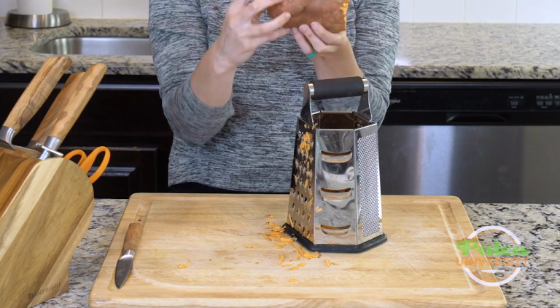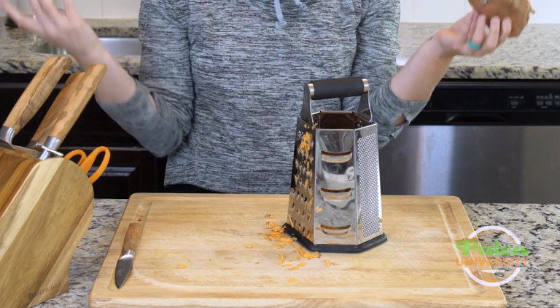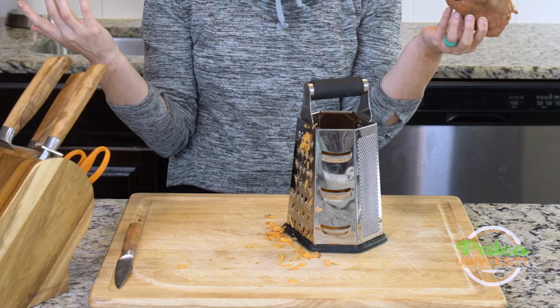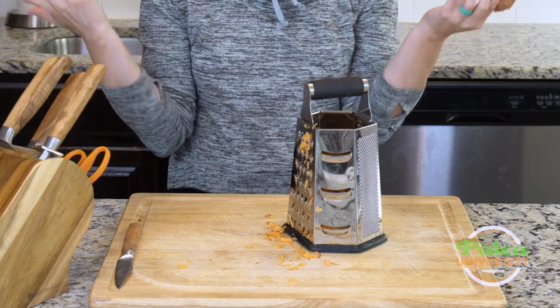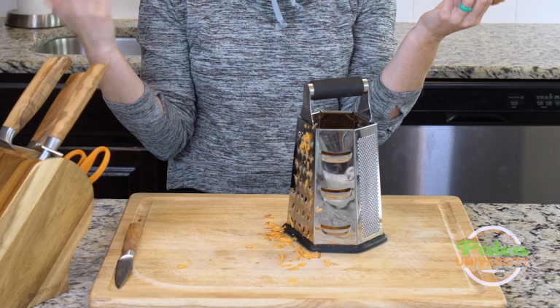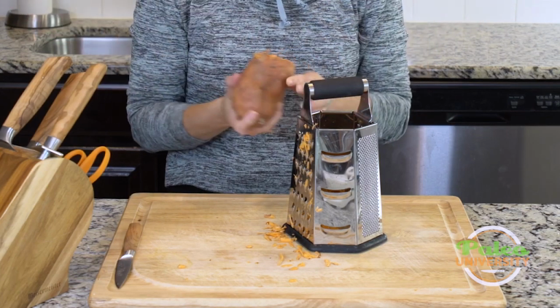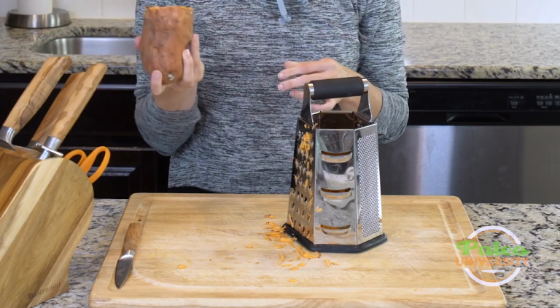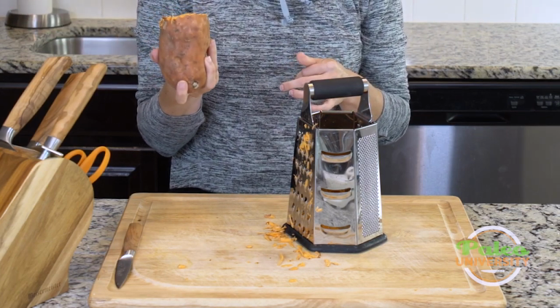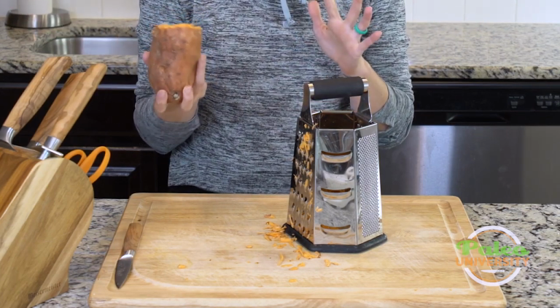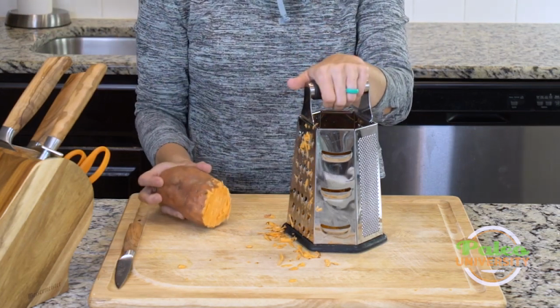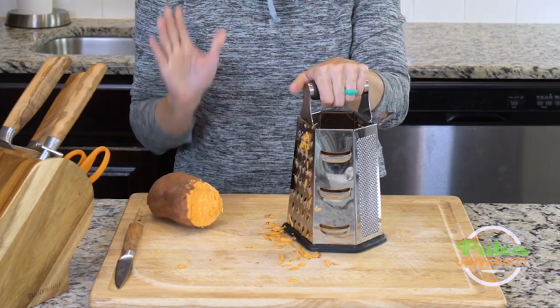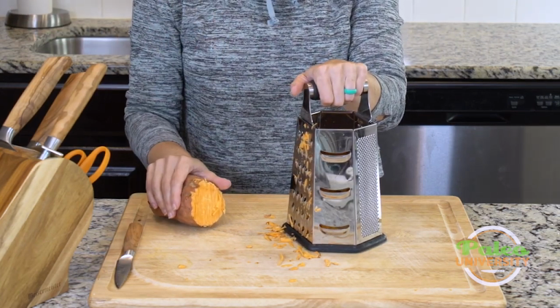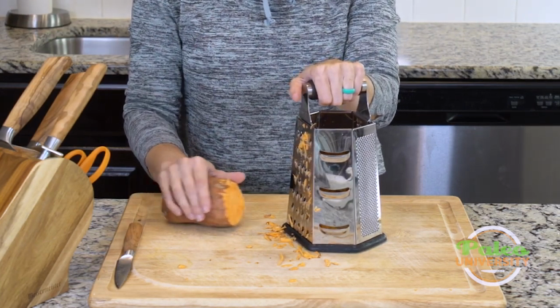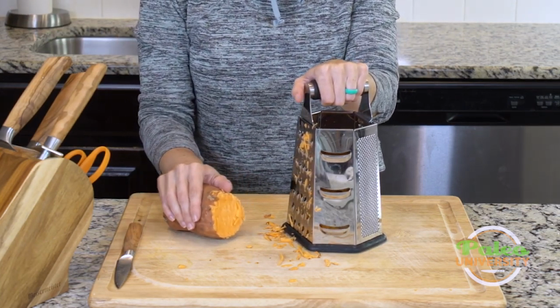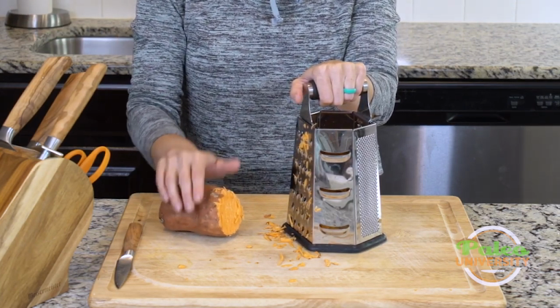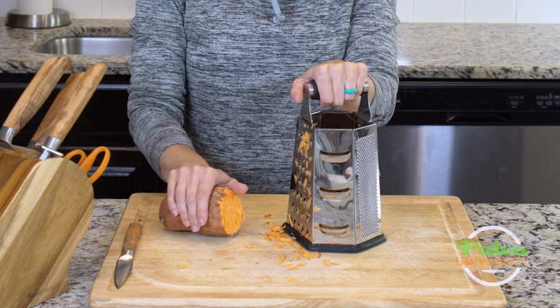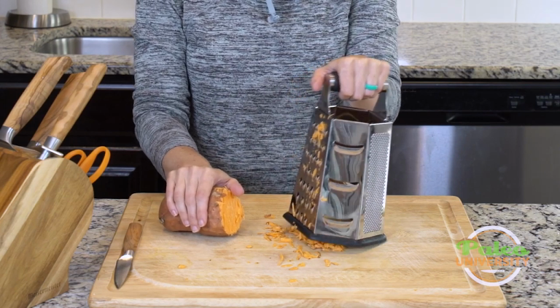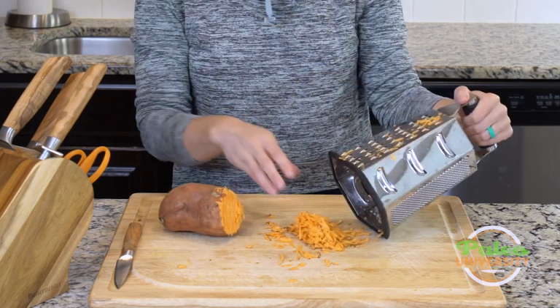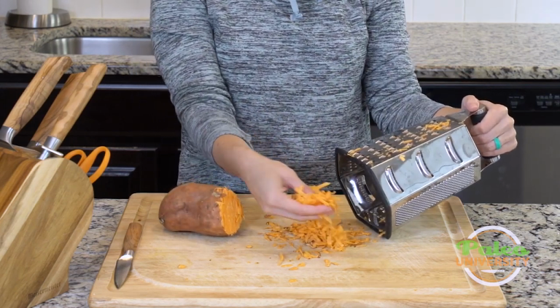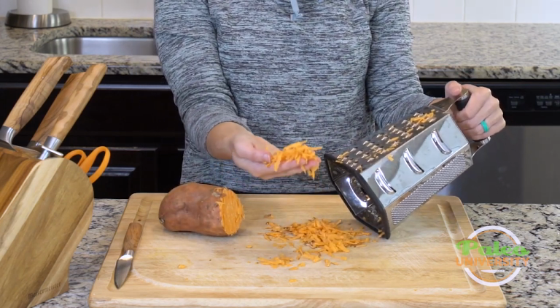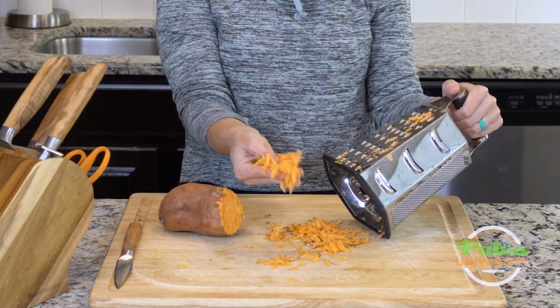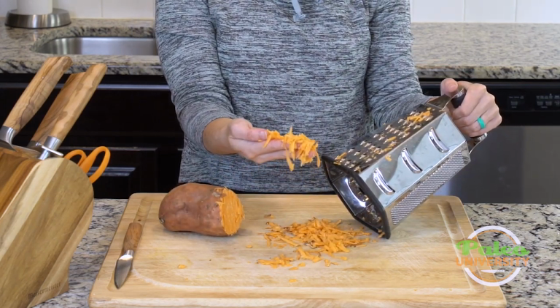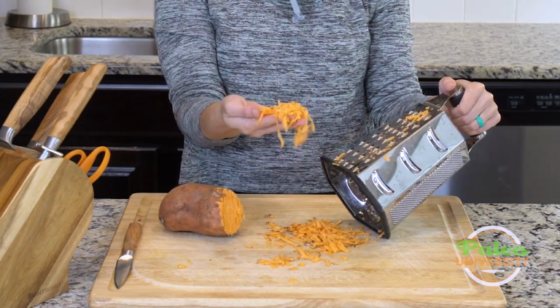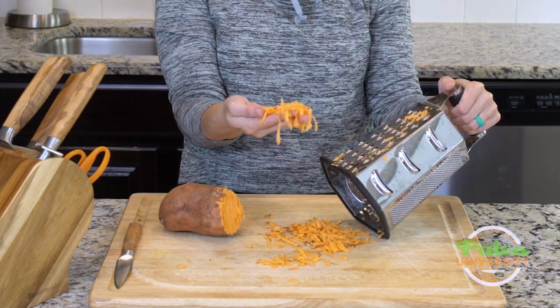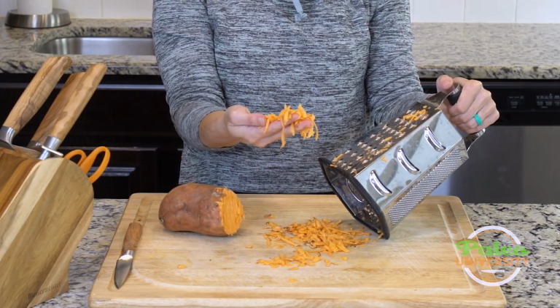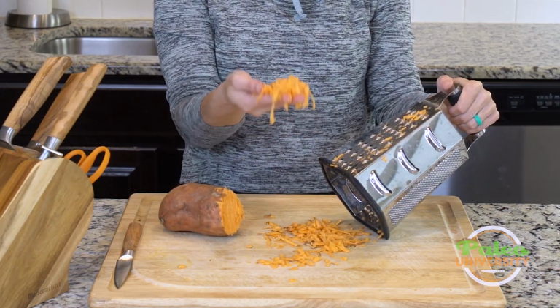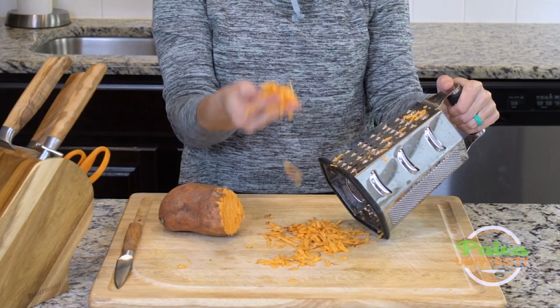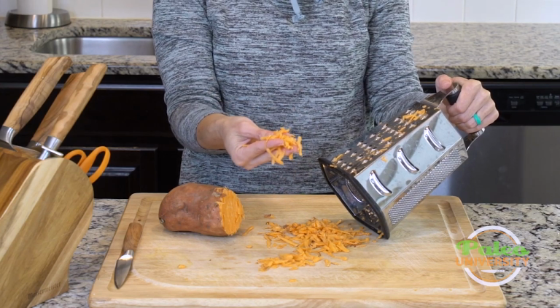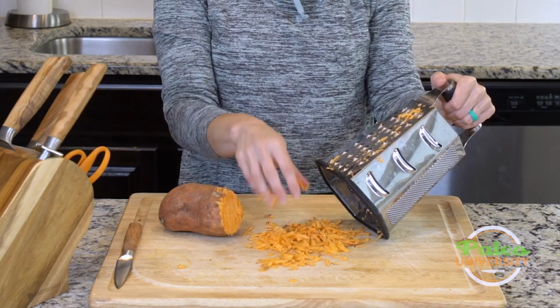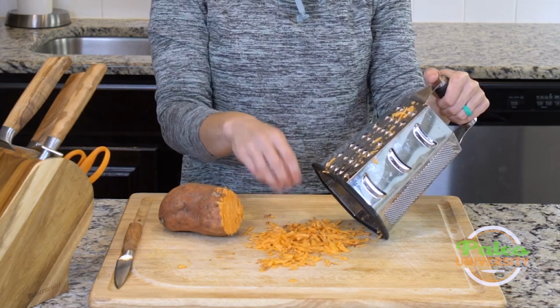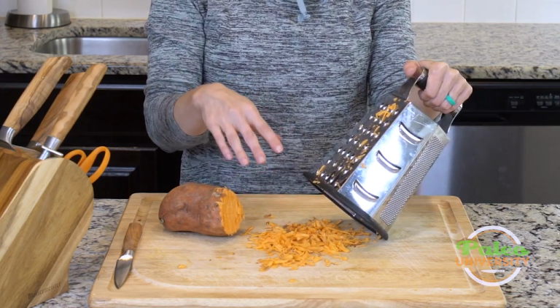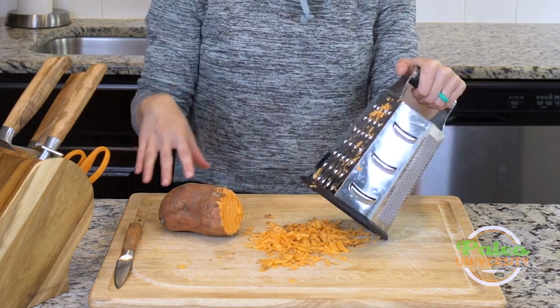There's a part of this I'm not going to be able to grate at all and that's okay. I don't think I need to show you all the way until the end — I hope you can figure that out. But this is of course what it ends up looking like. We like grated sweet potato or anything because it cooks up super fast. I'm going to finish grating this one.